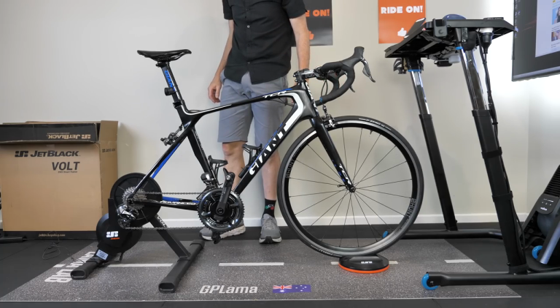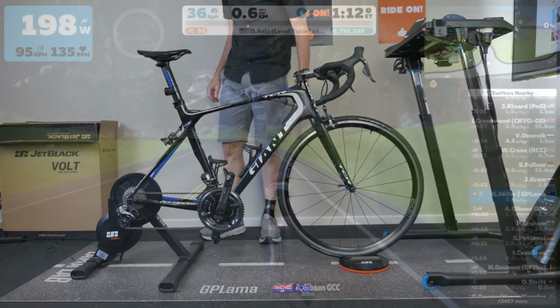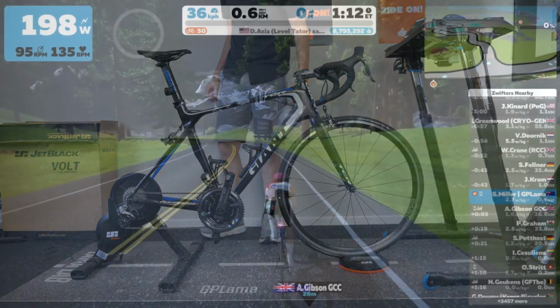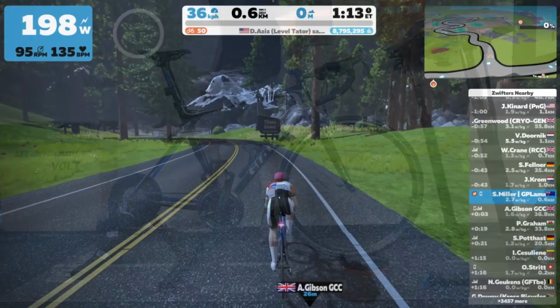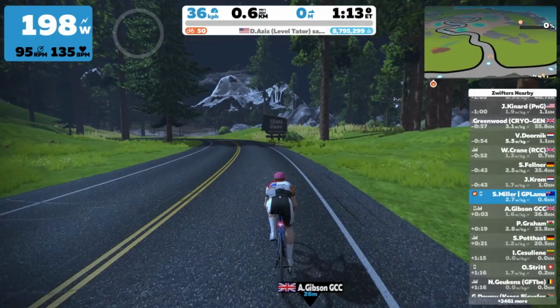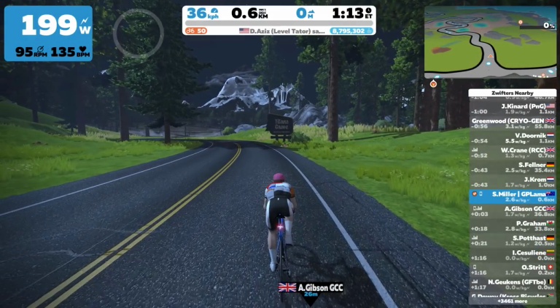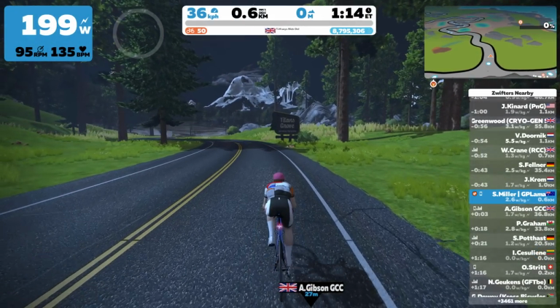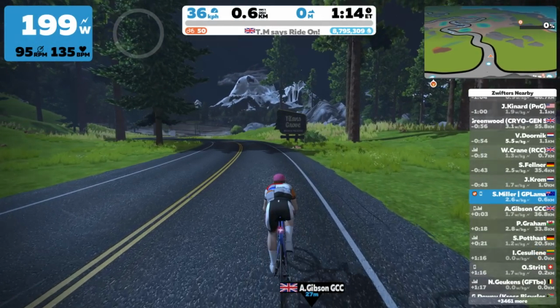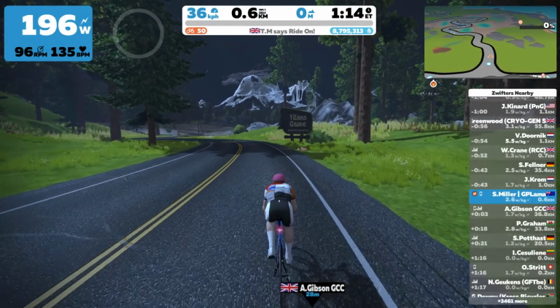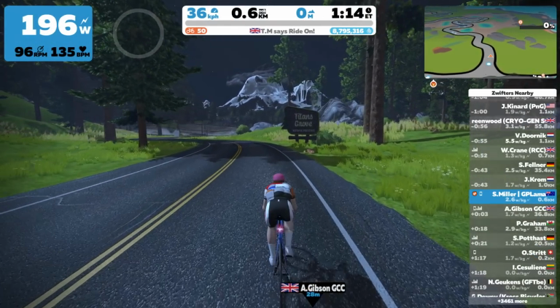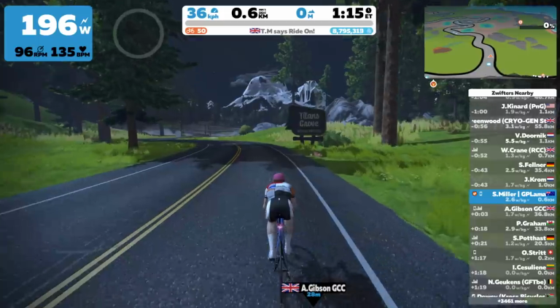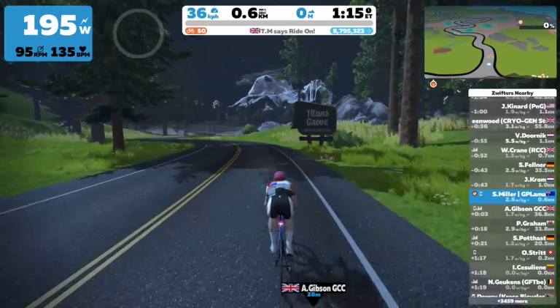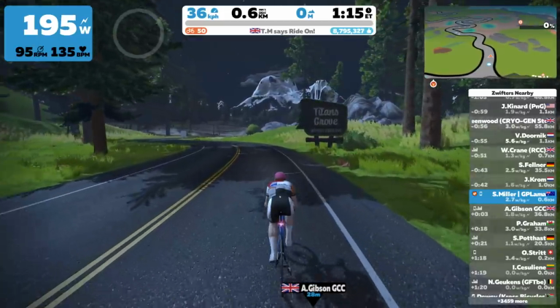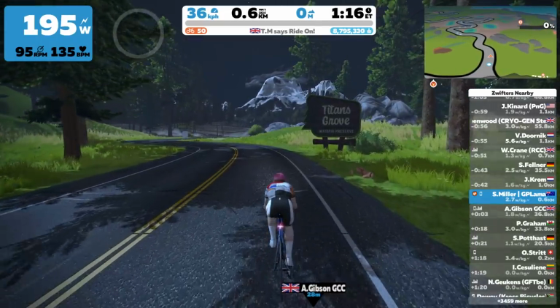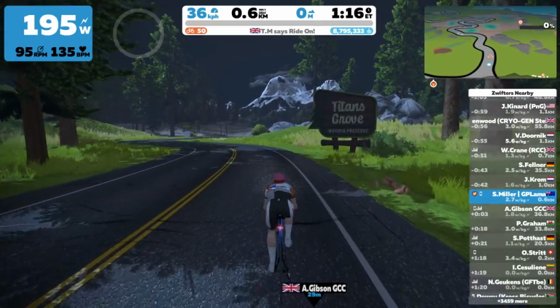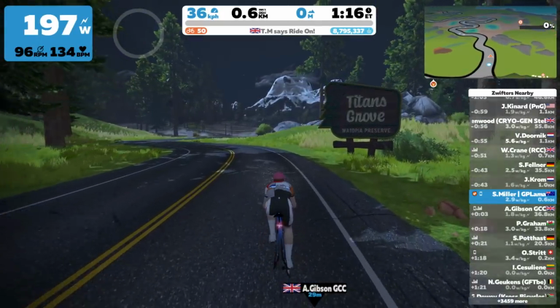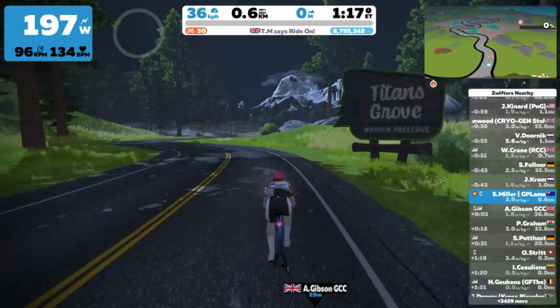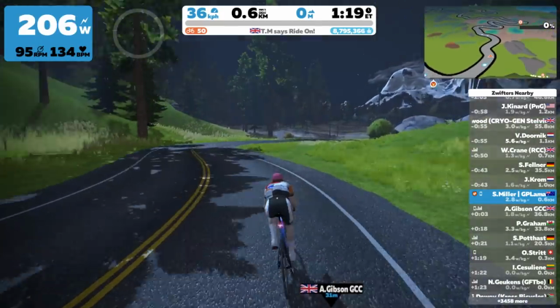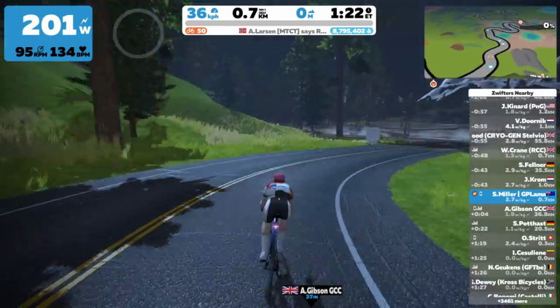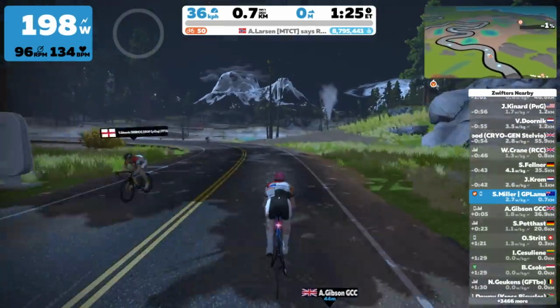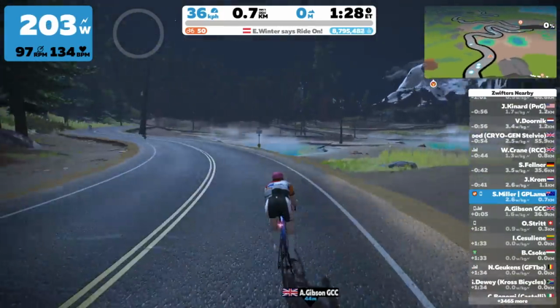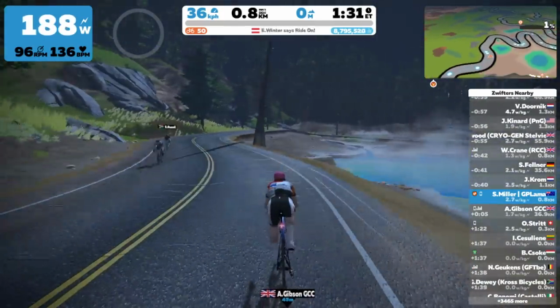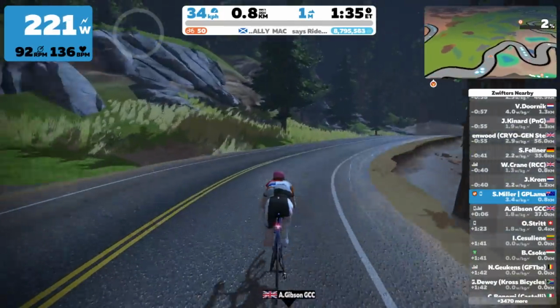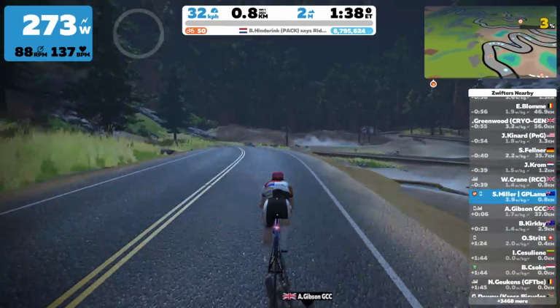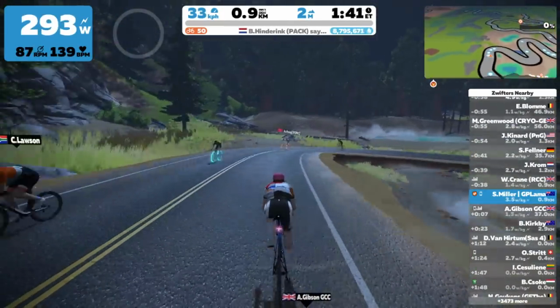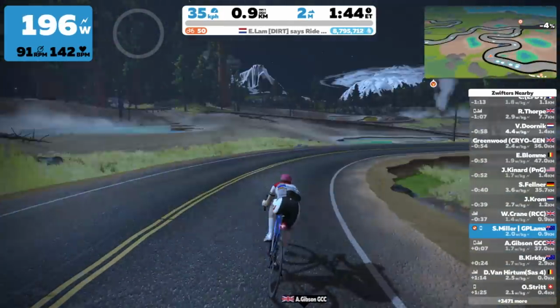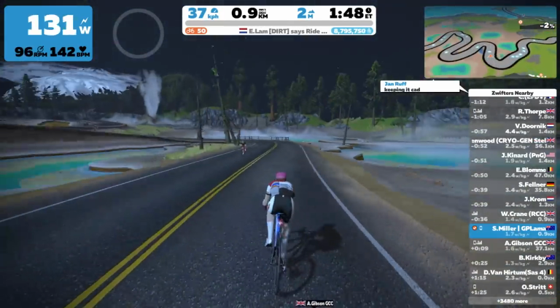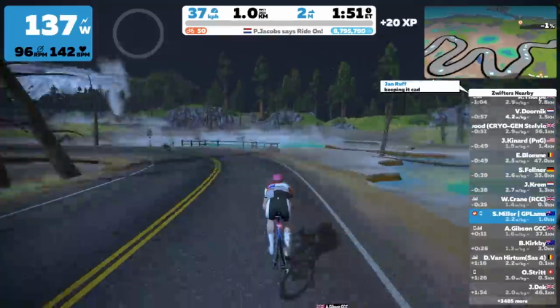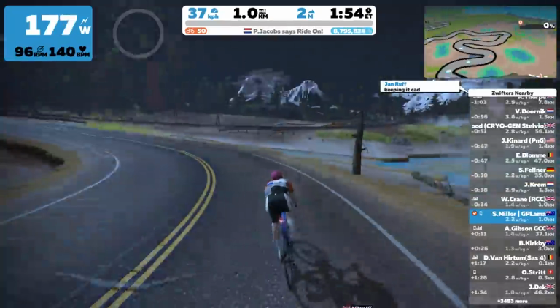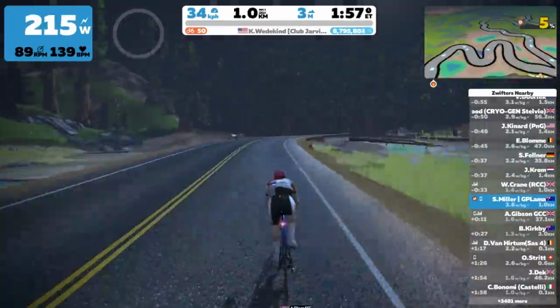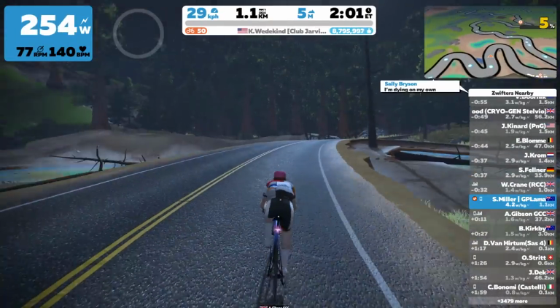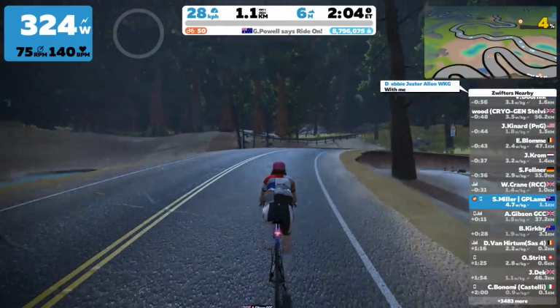With everything hooked up and ready to go, it's on to Titan's Grove to check out the sim response, warm the trainer up, perform the spin down, and then into the Llama Lab test.